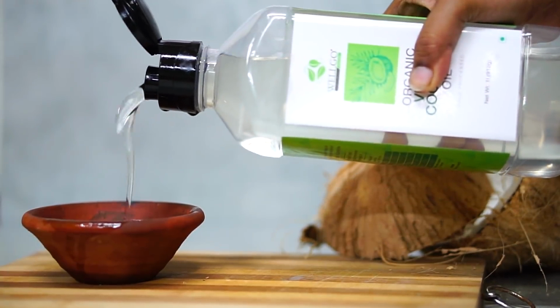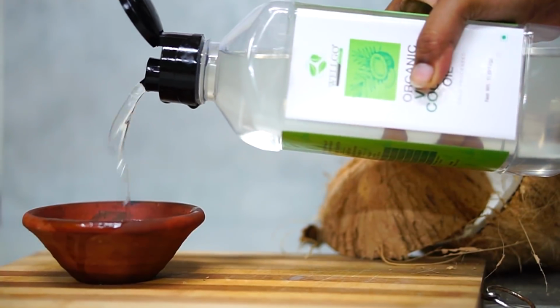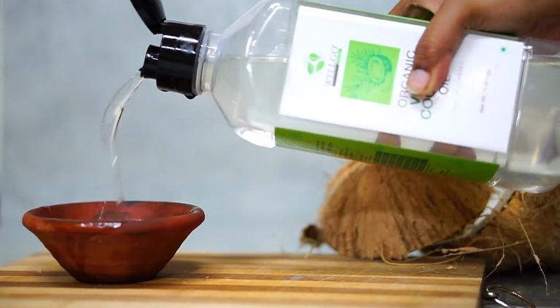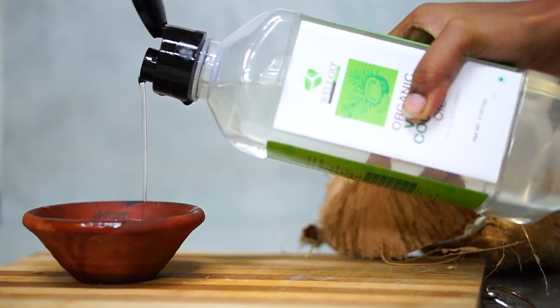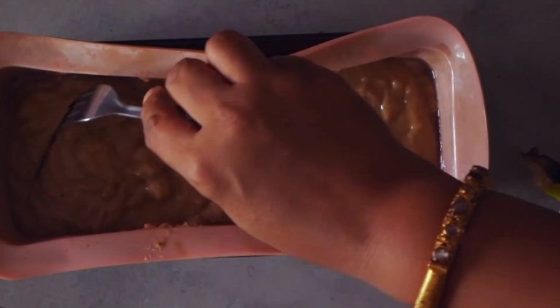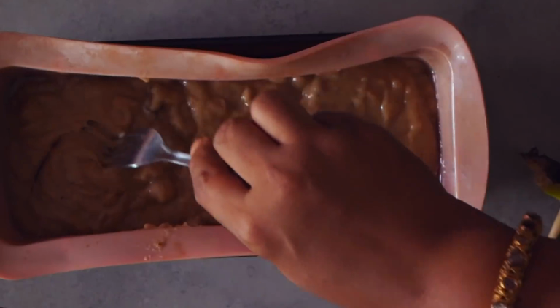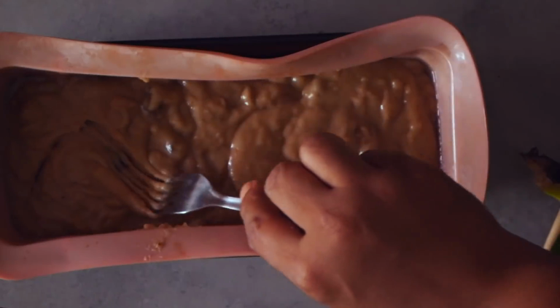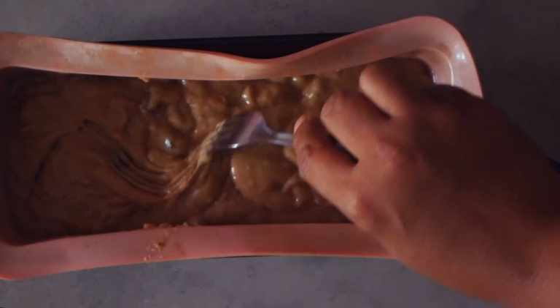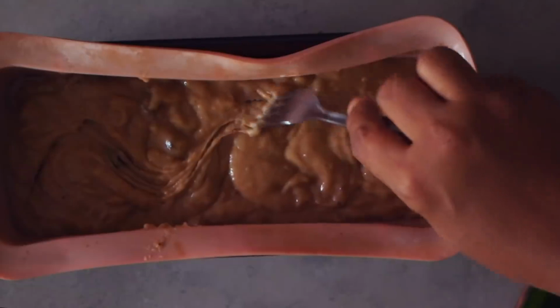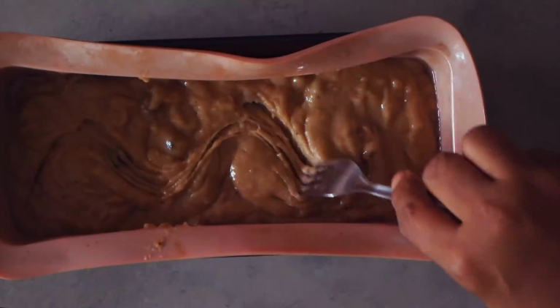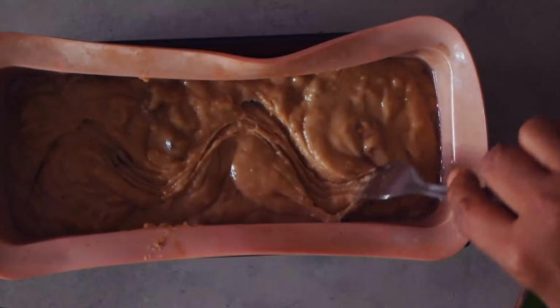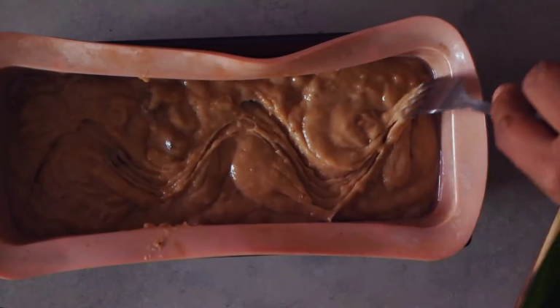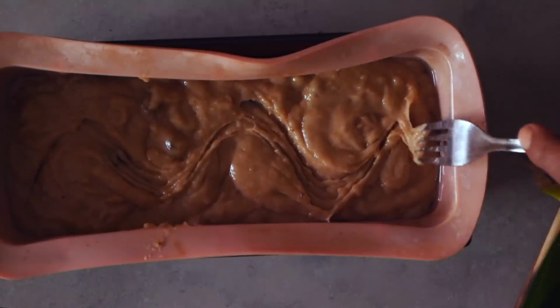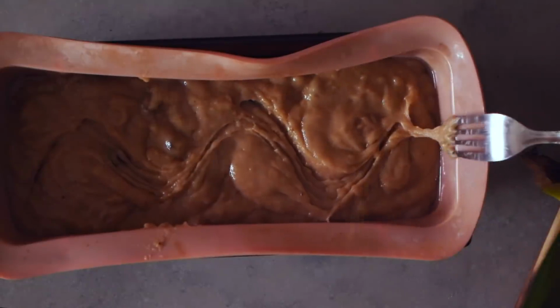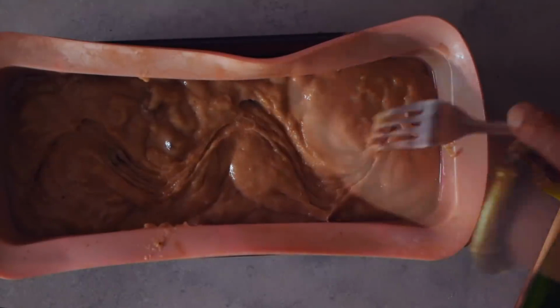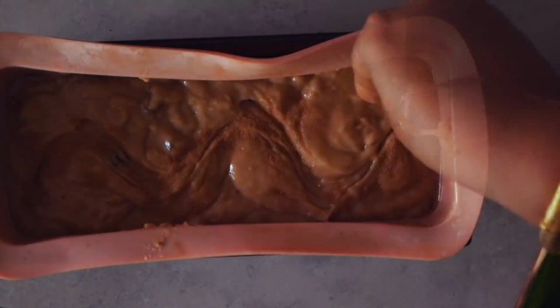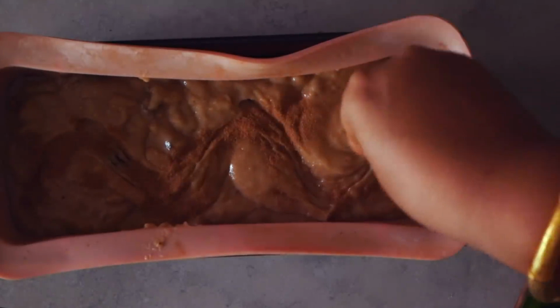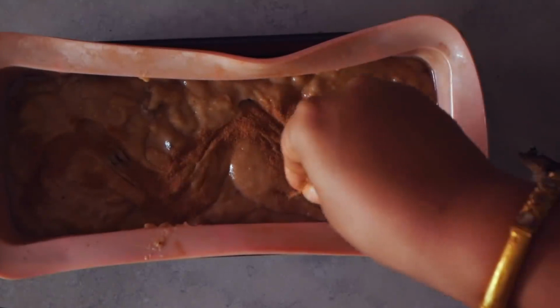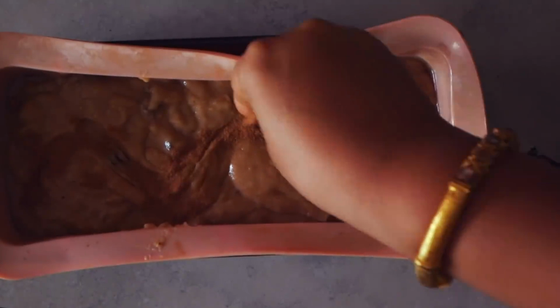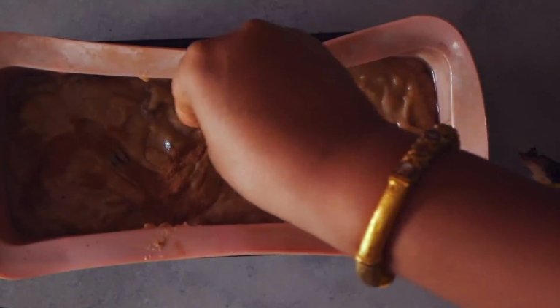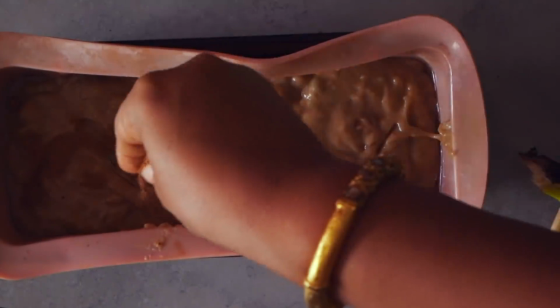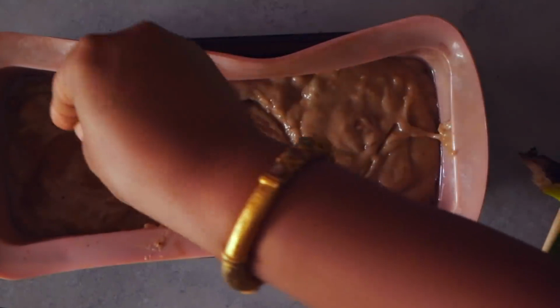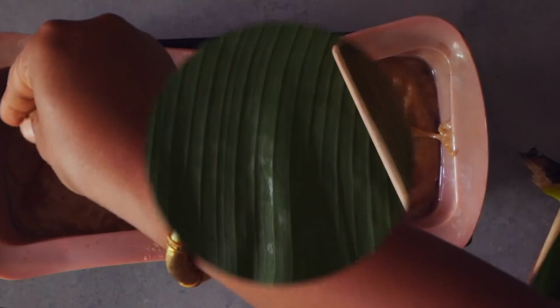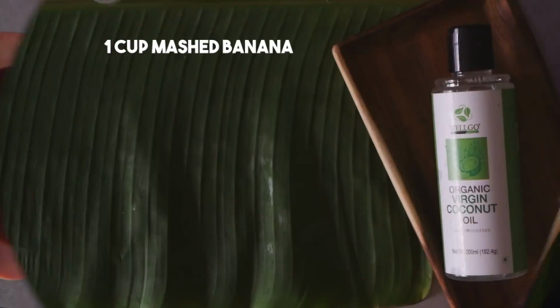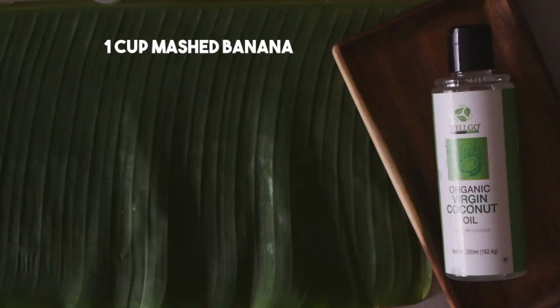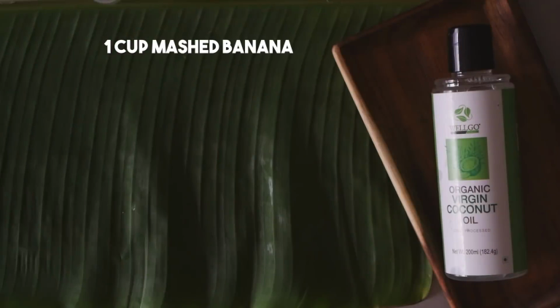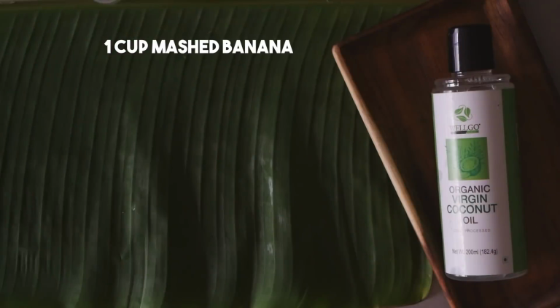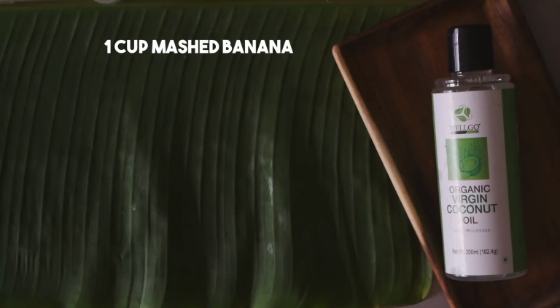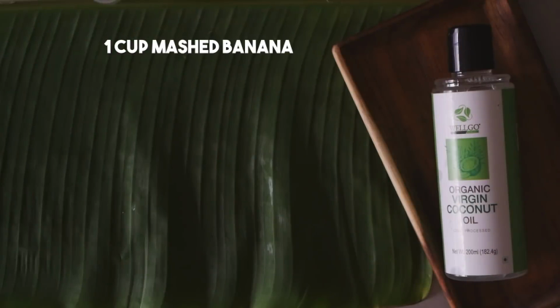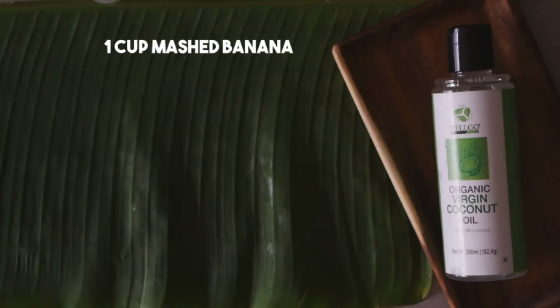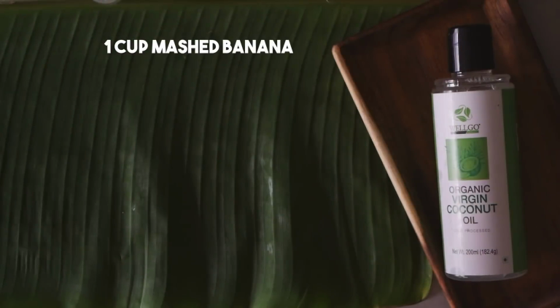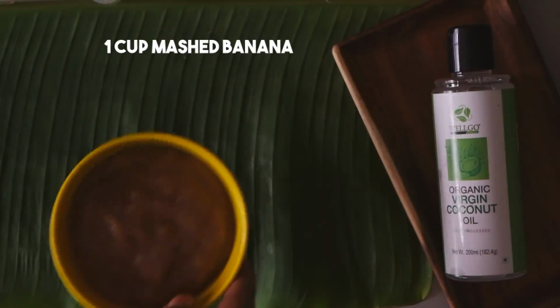We have with us here associate chef Joan Rajadas, who will be showing us how to make this whole wheat banana bread. Over to you, chef!